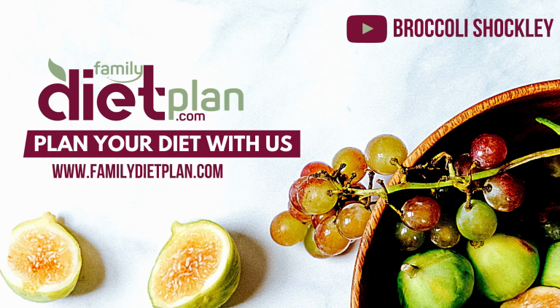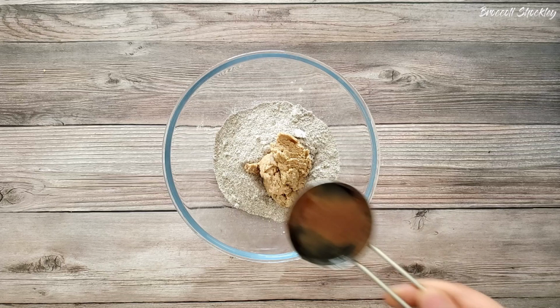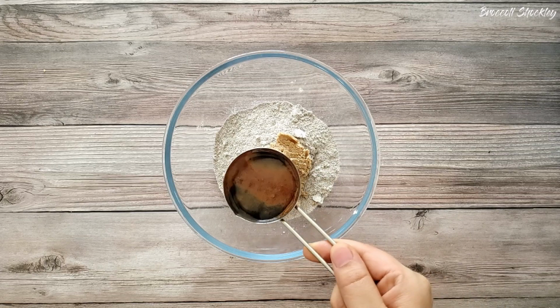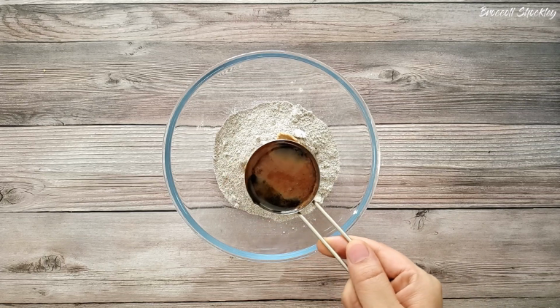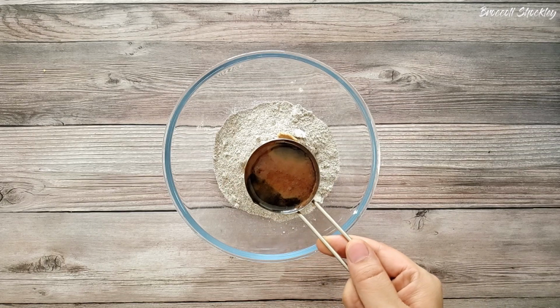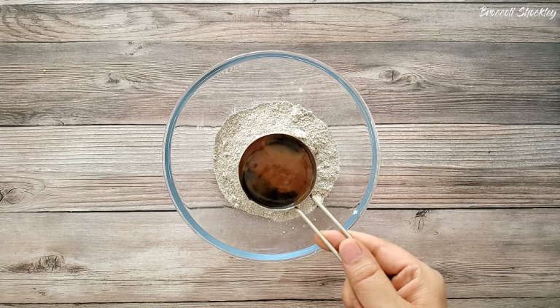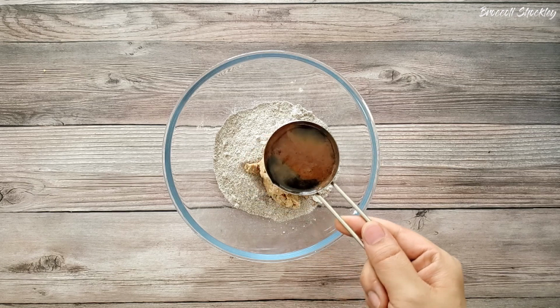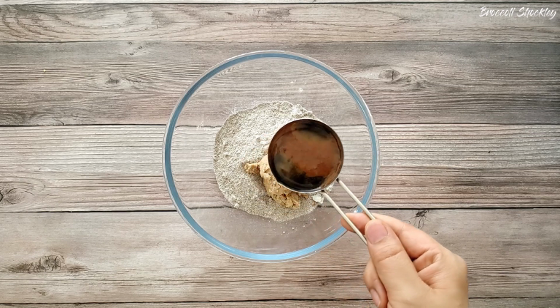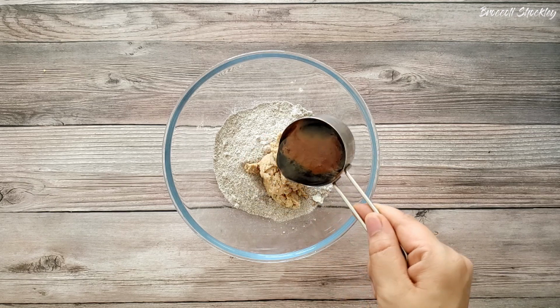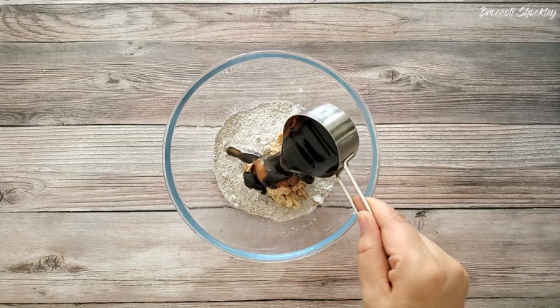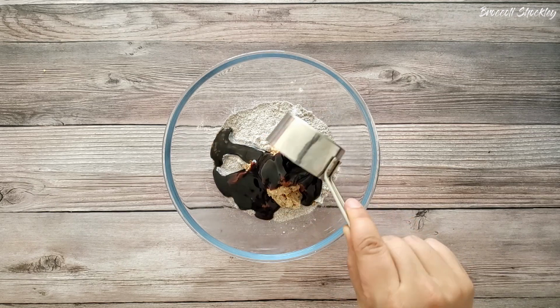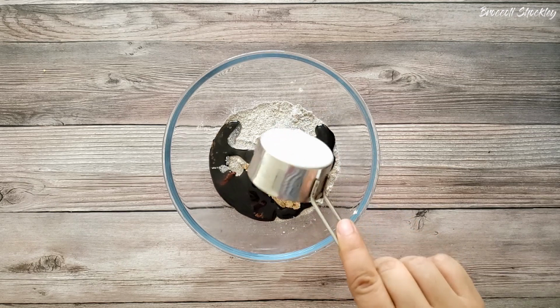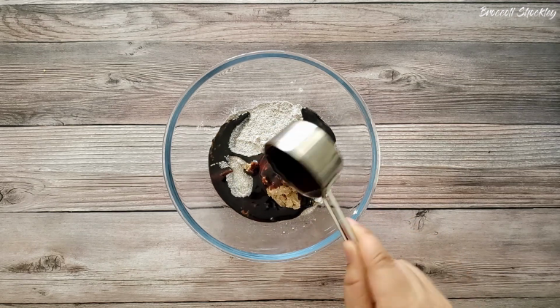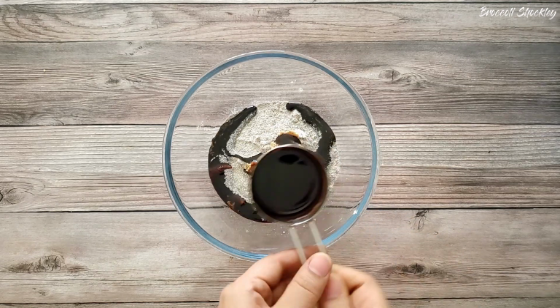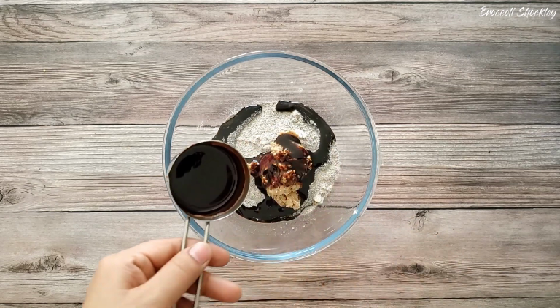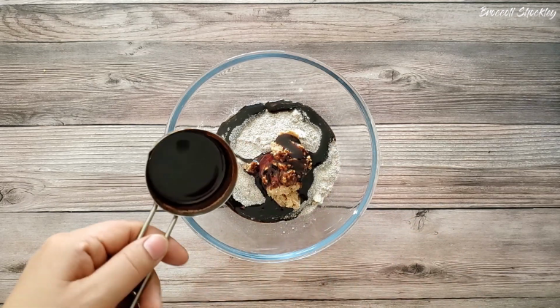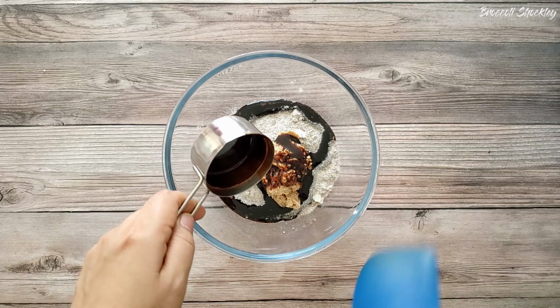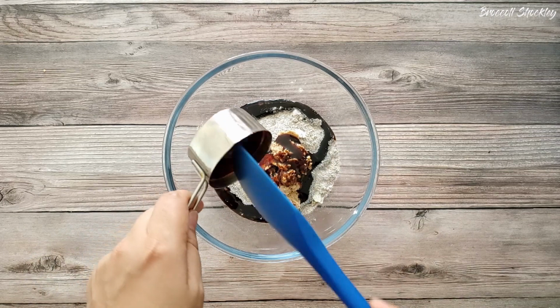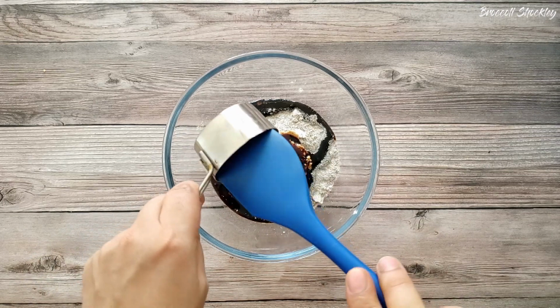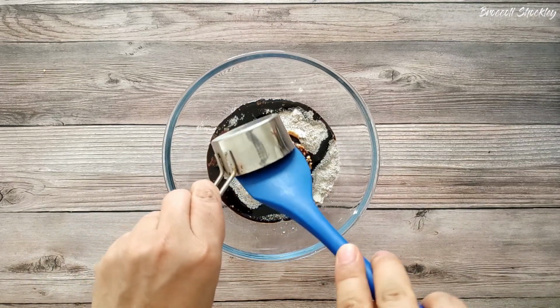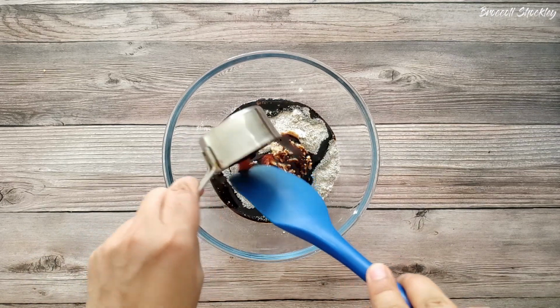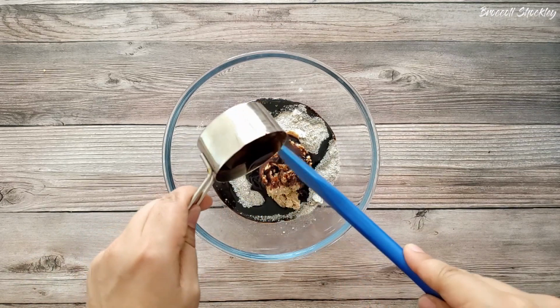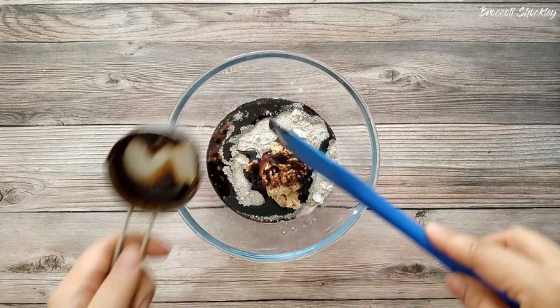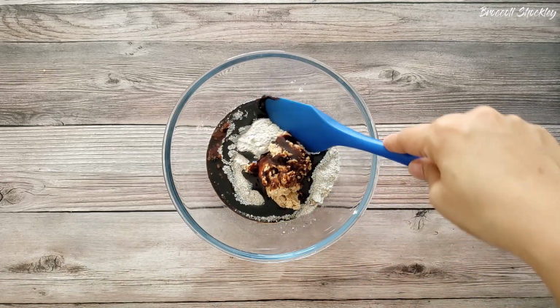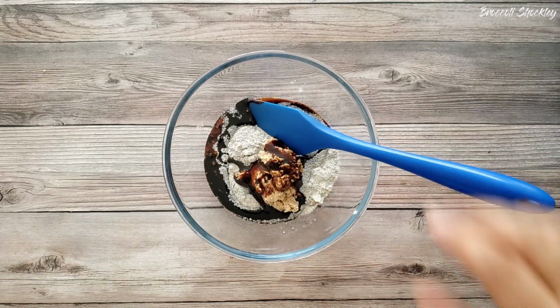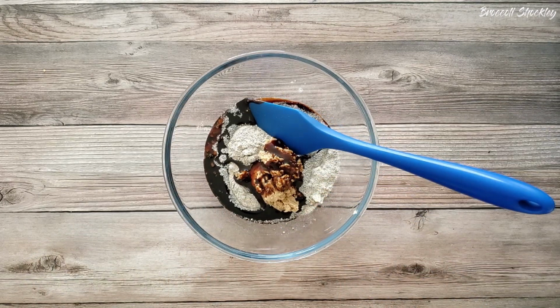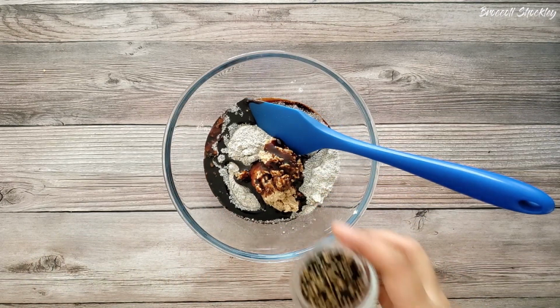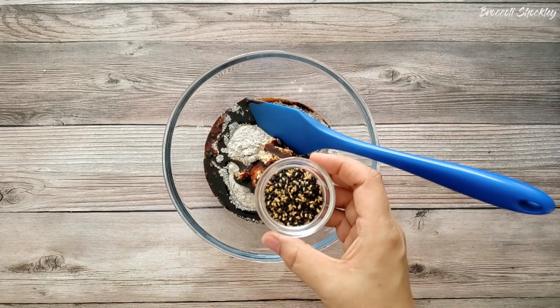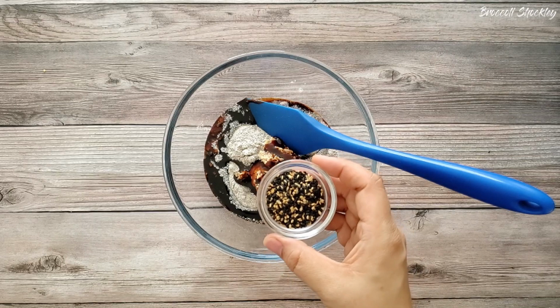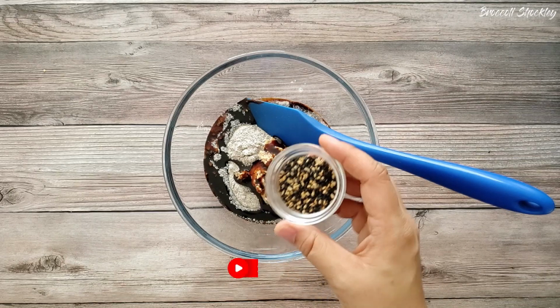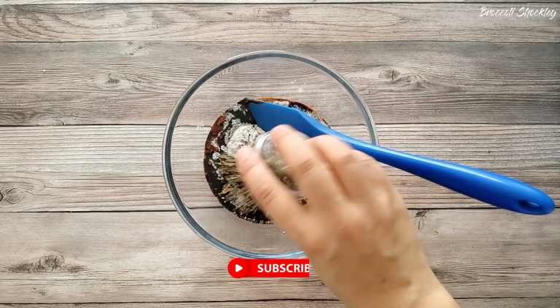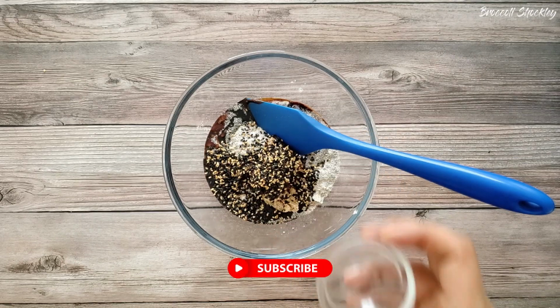The third ingredient for this recipe is palm jaggery syrup. It will provide the sweetness and it is also an excellent source of calcium. I have melted 1/4 cup of palm jaggery with 2 spoons of water. Optionally you can also add some sesame seeds.